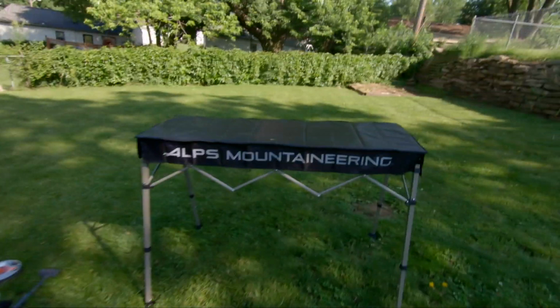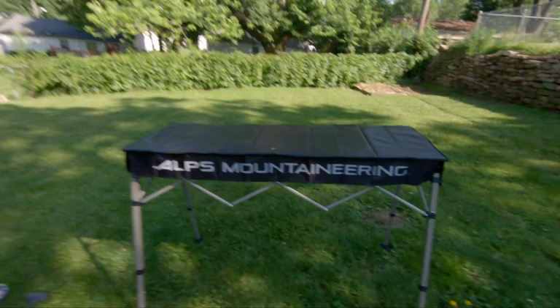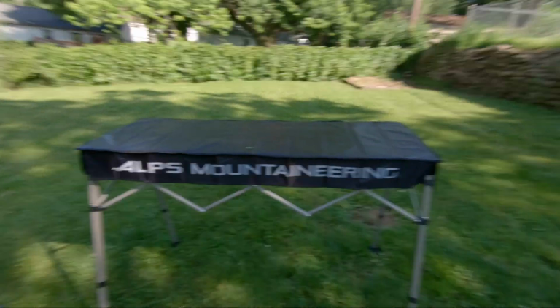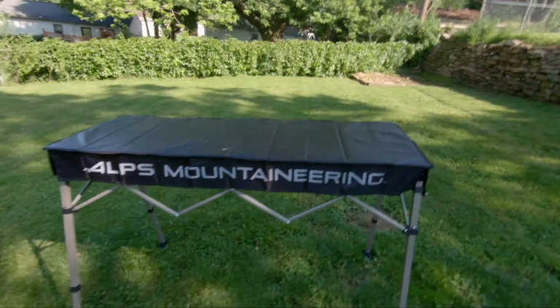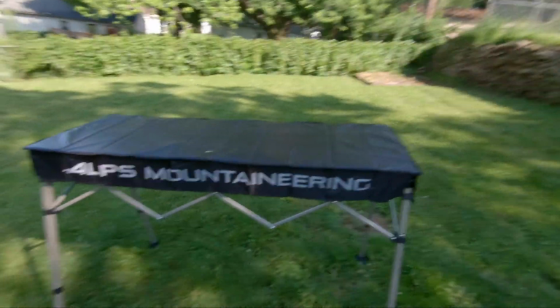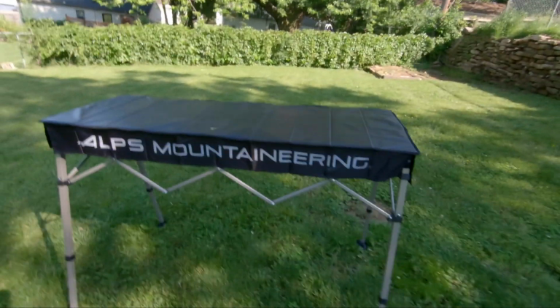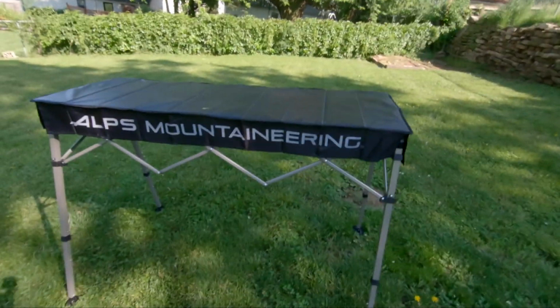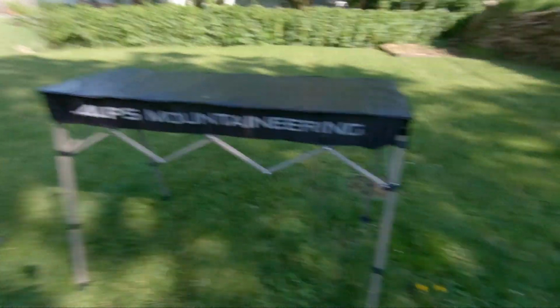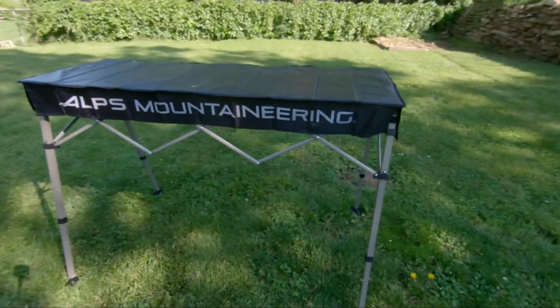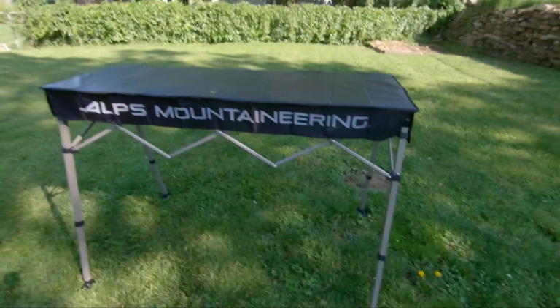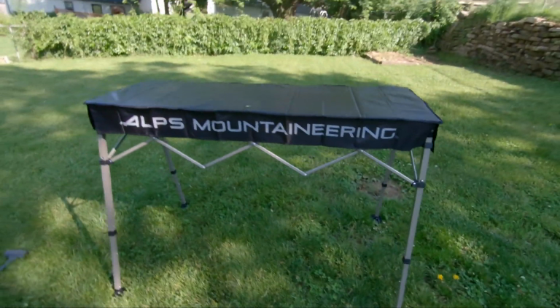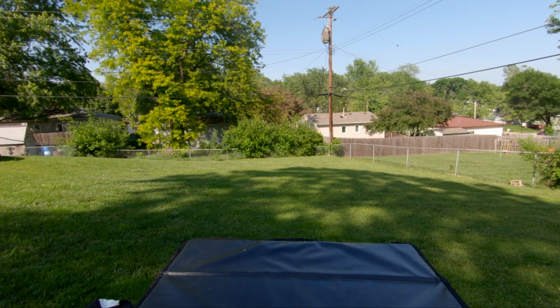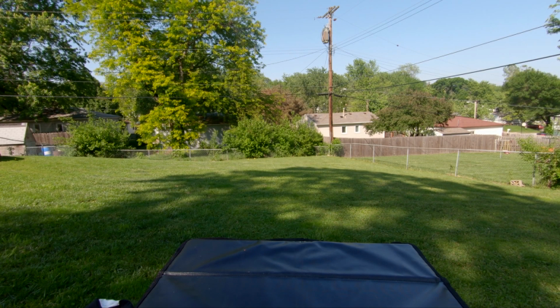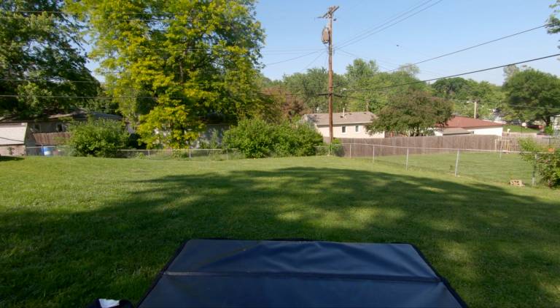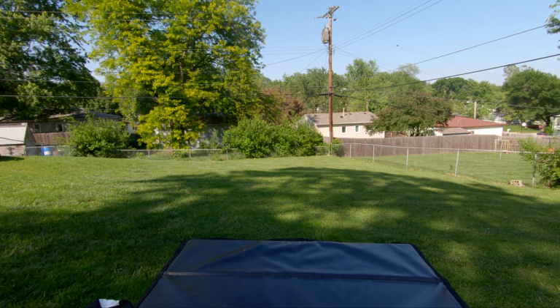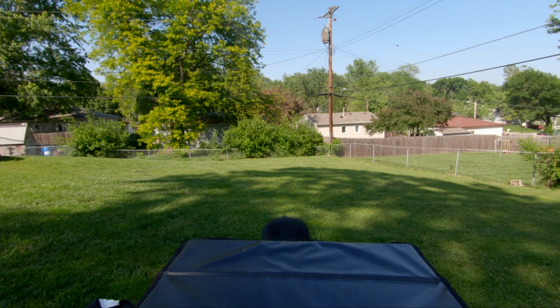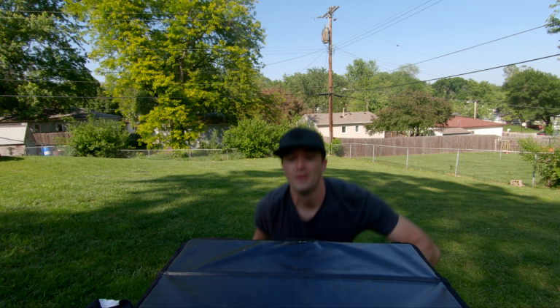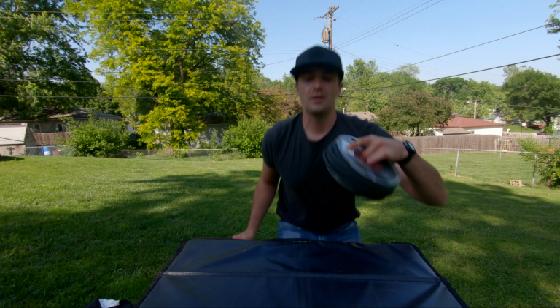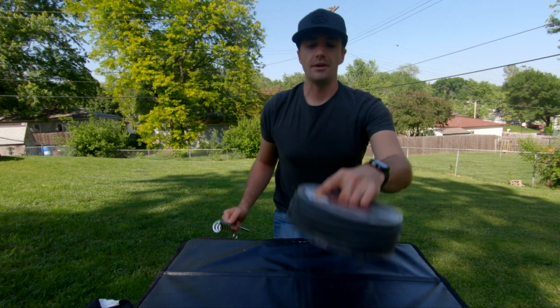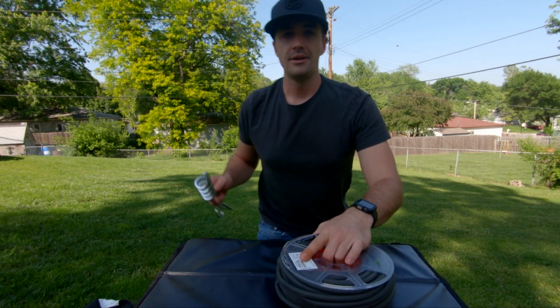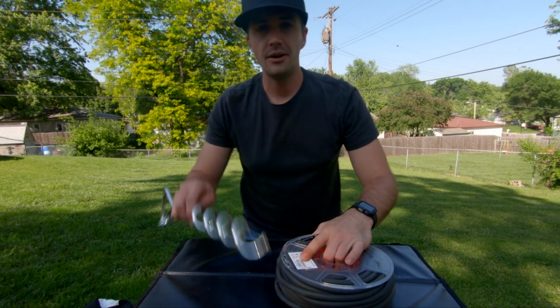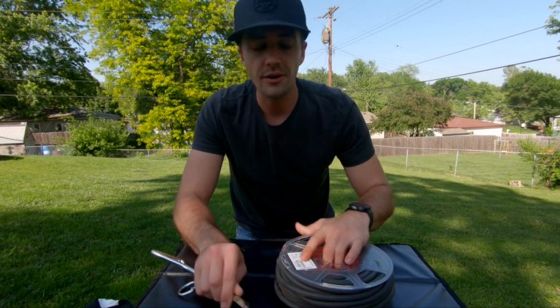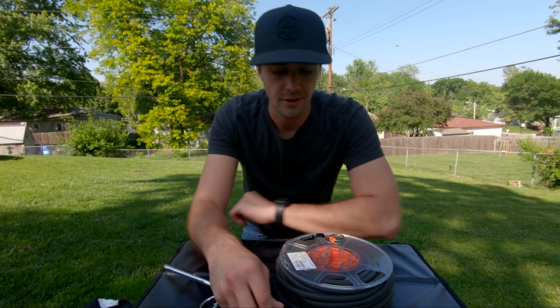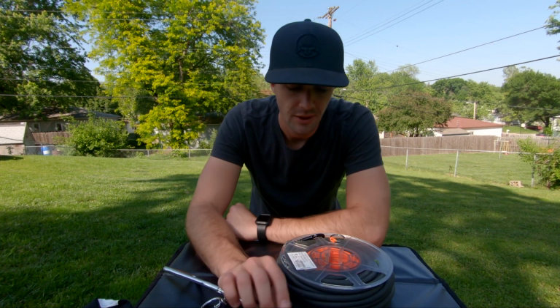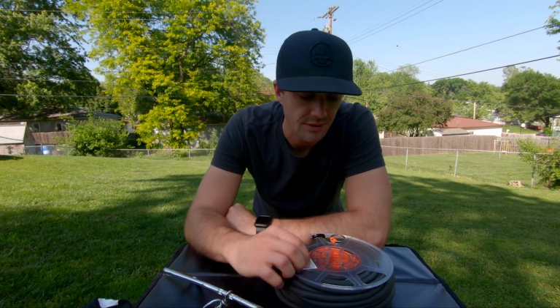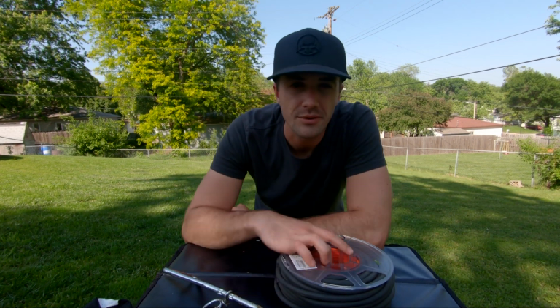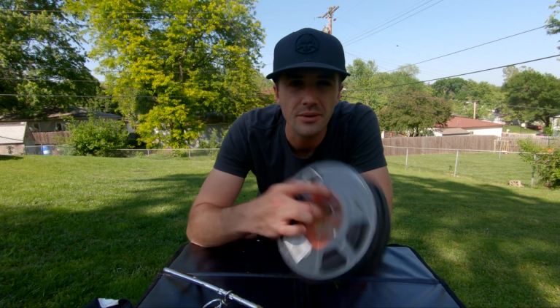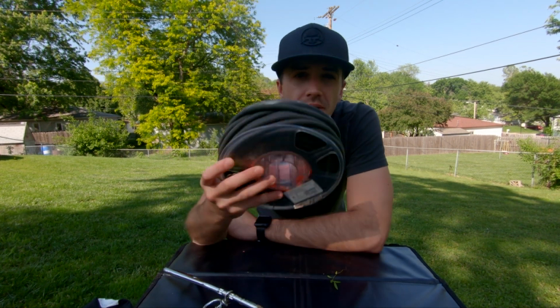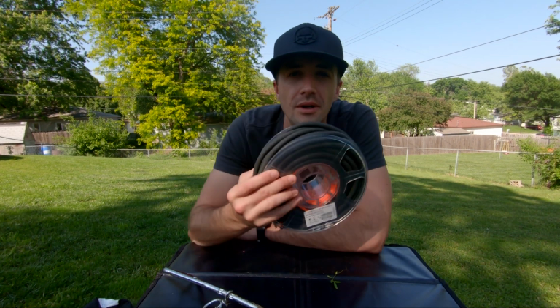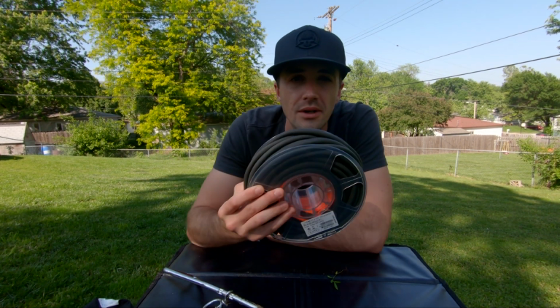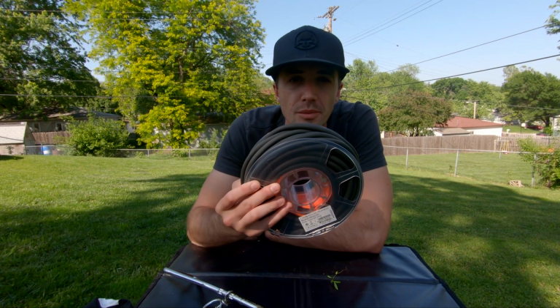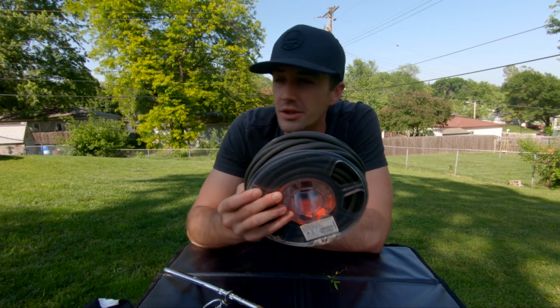And there you have it — that's the table. Now, step two is your bungee.